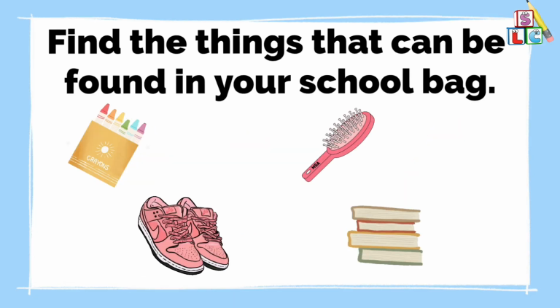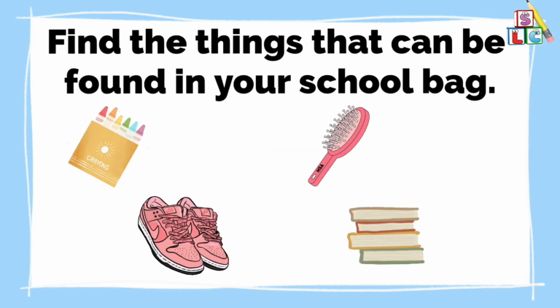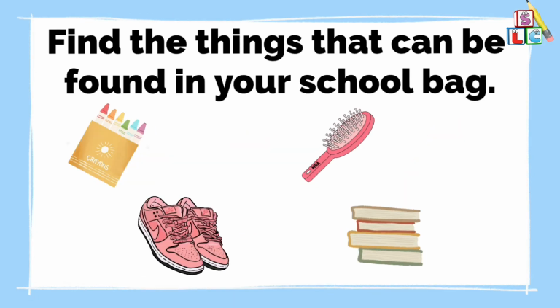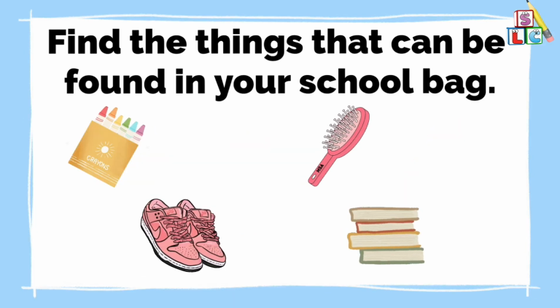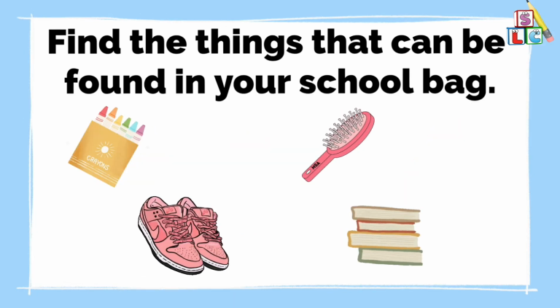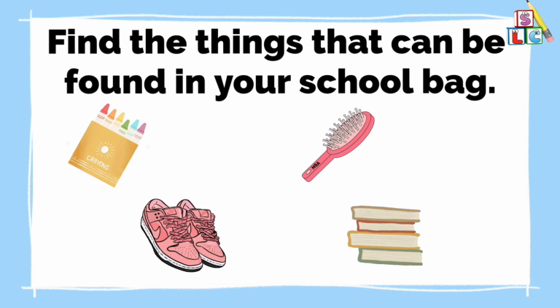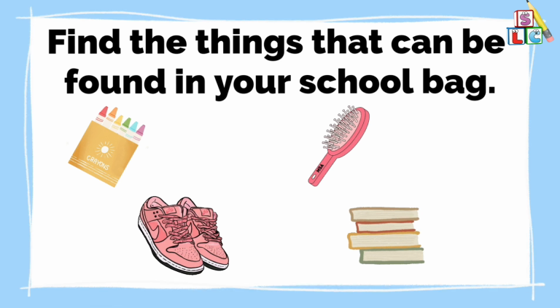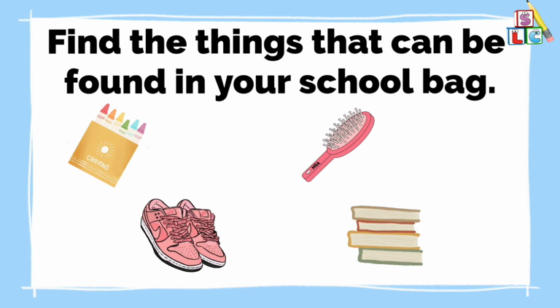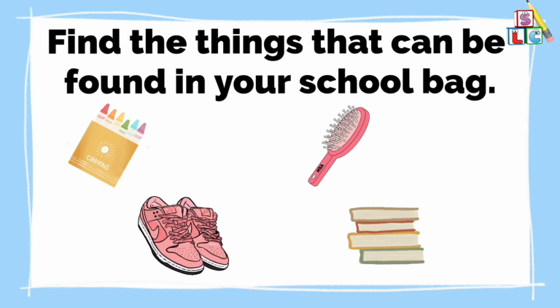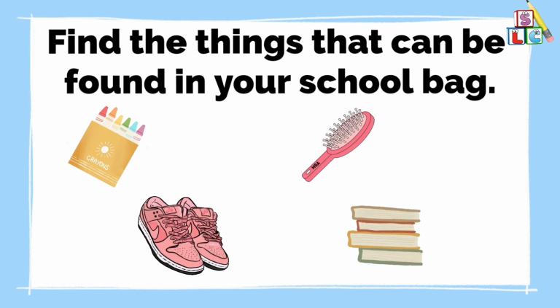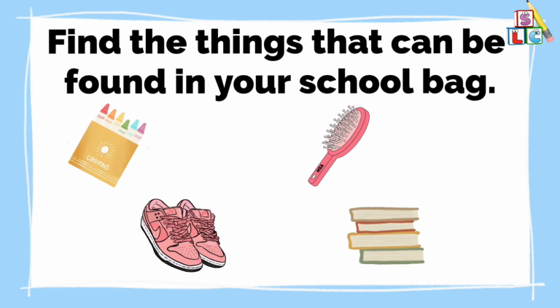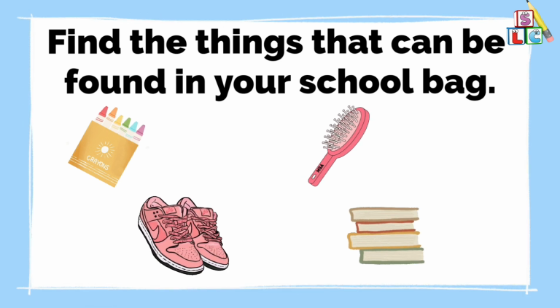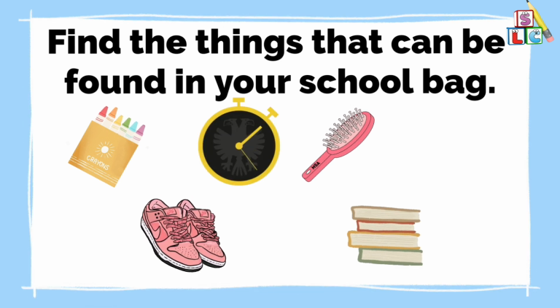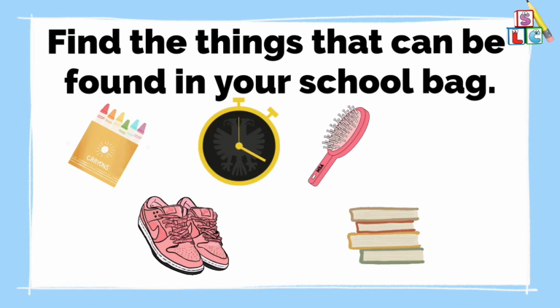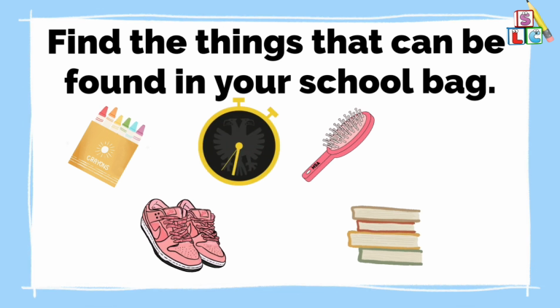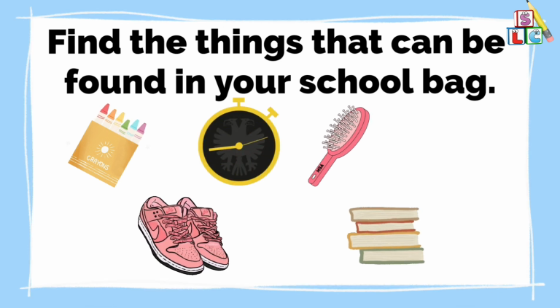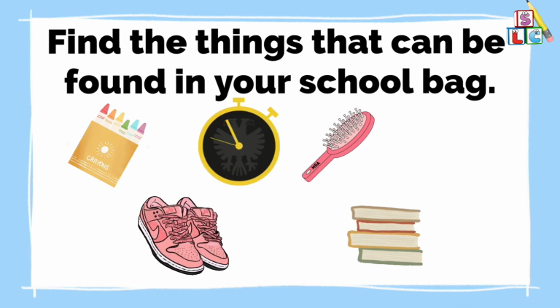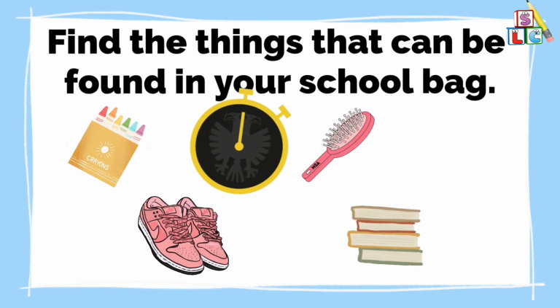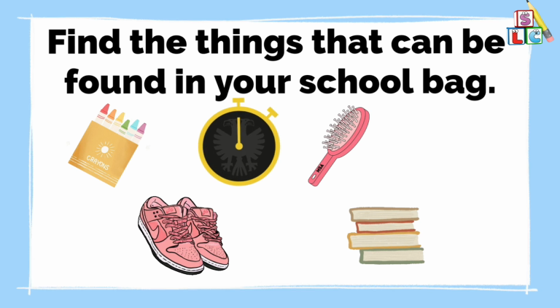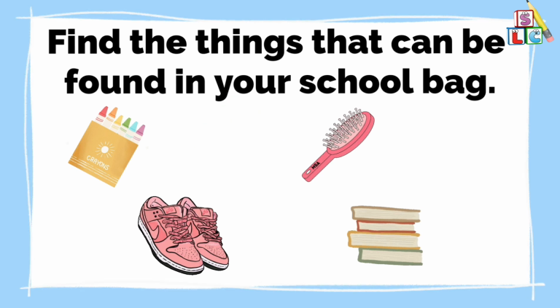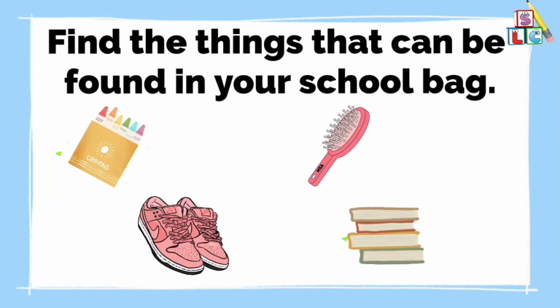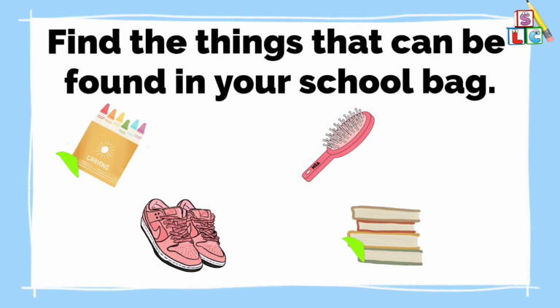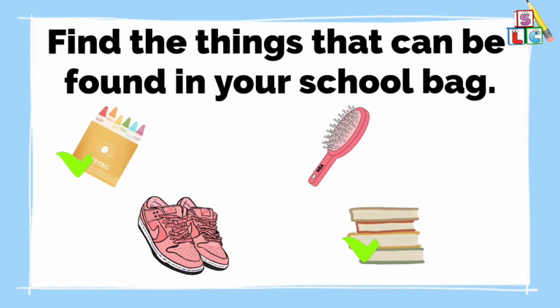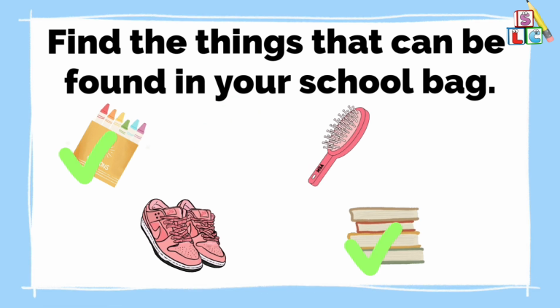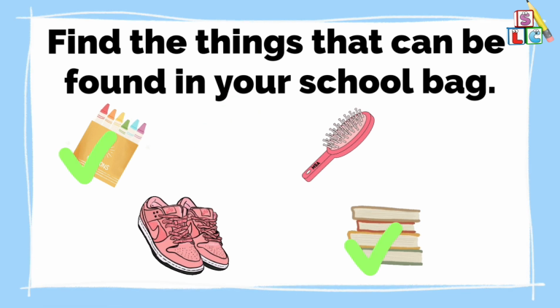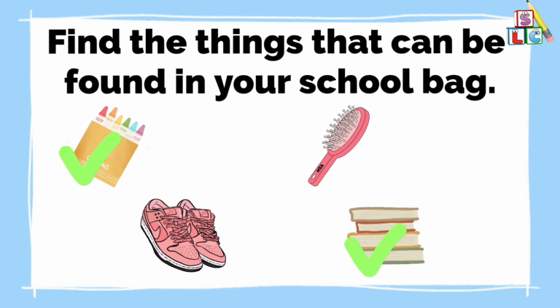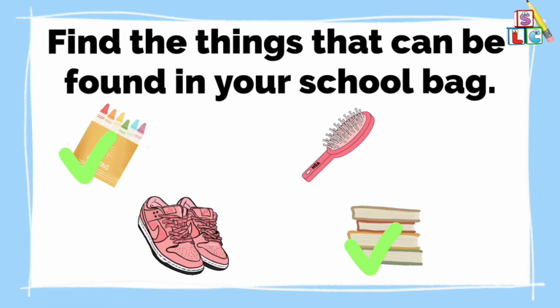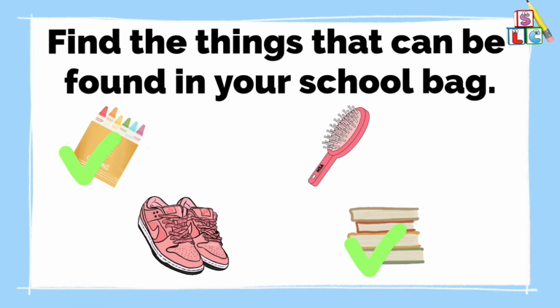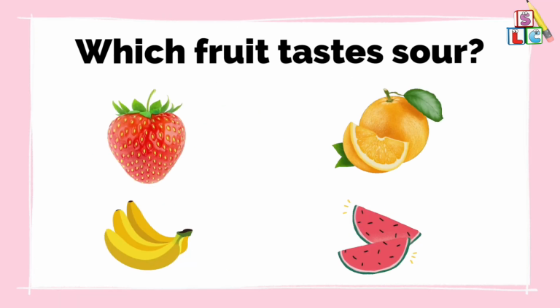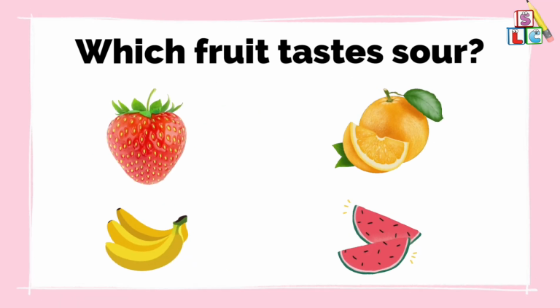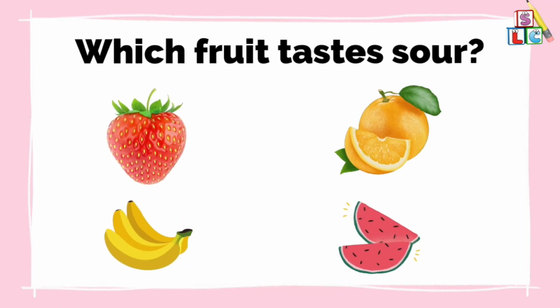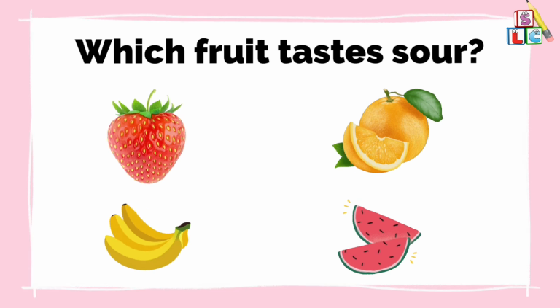Find the things that can be found in your school bag. Which fruit tastes sour?